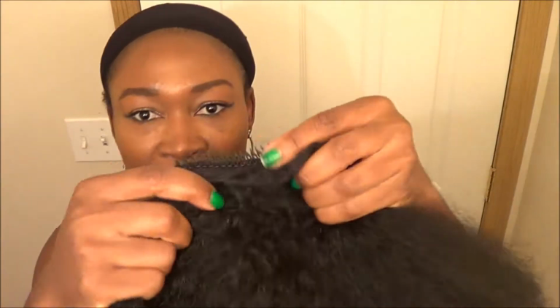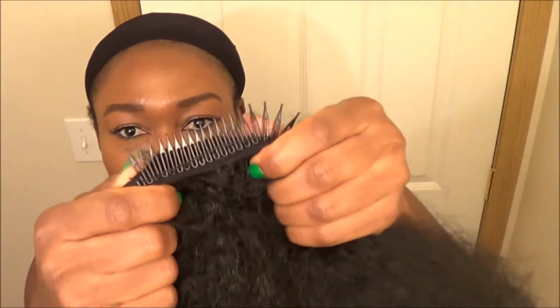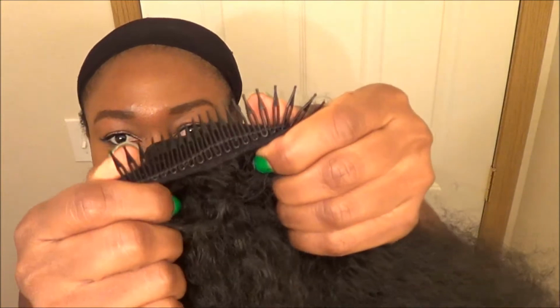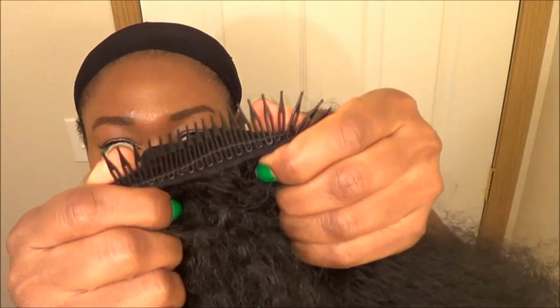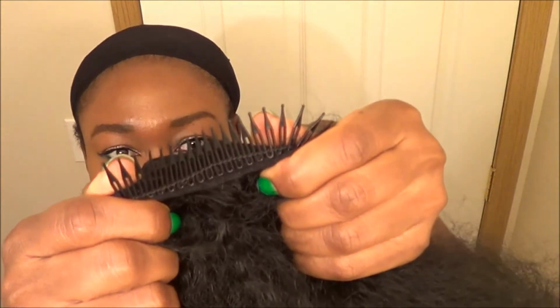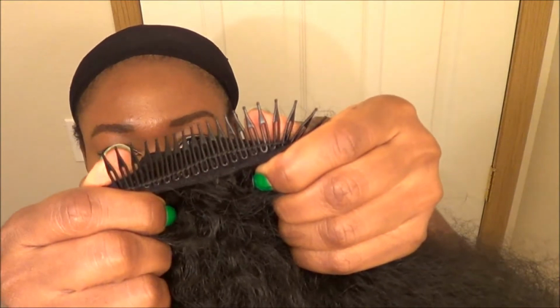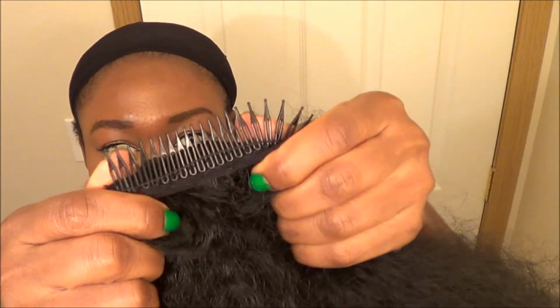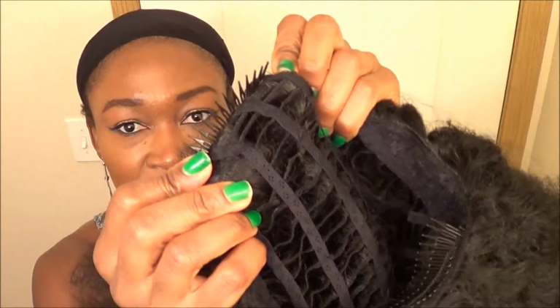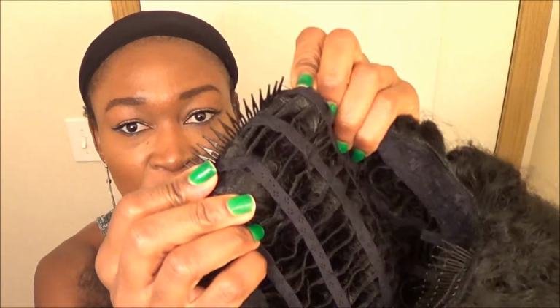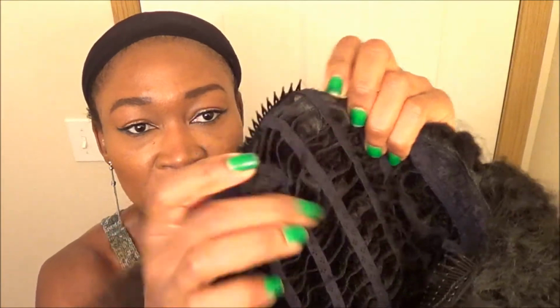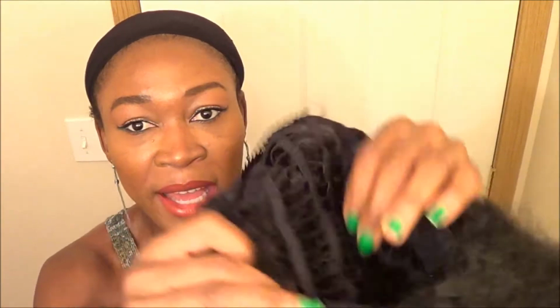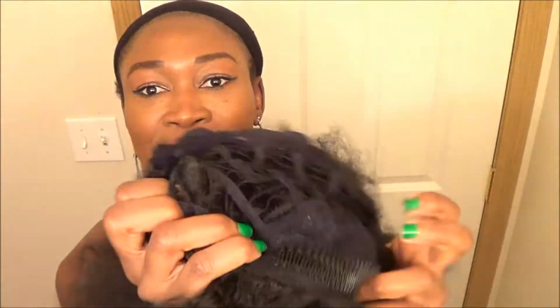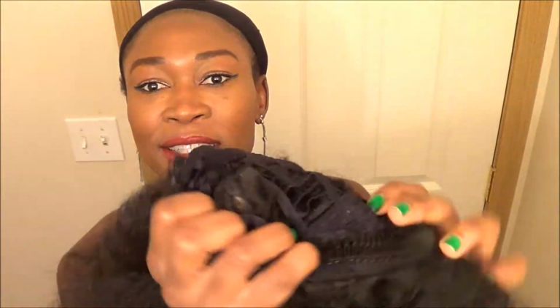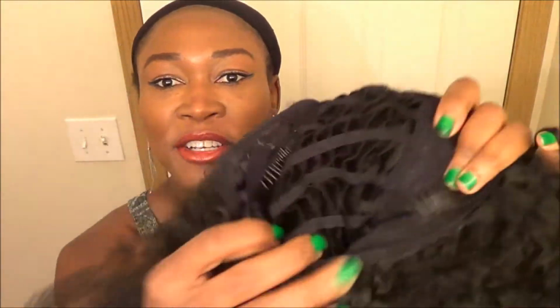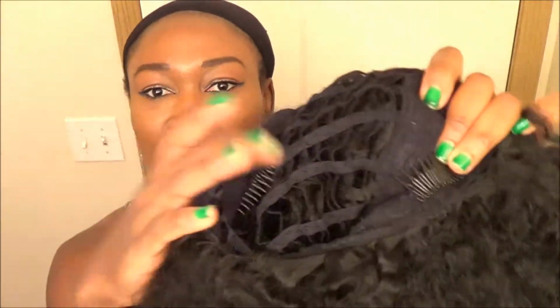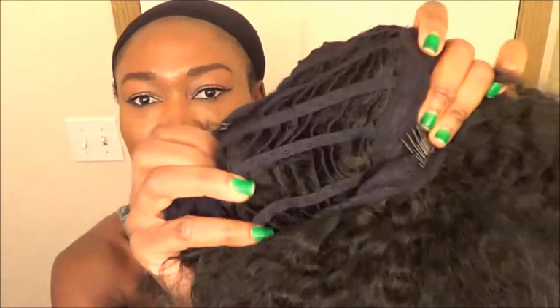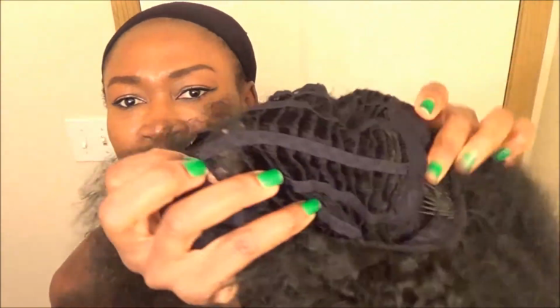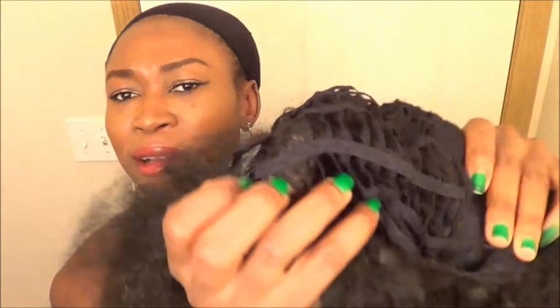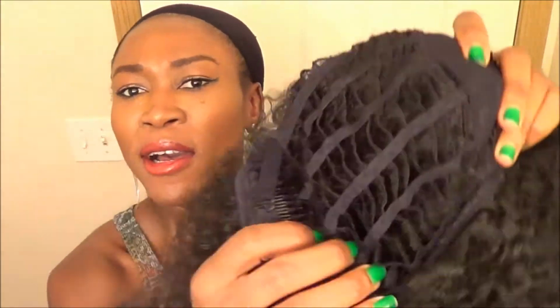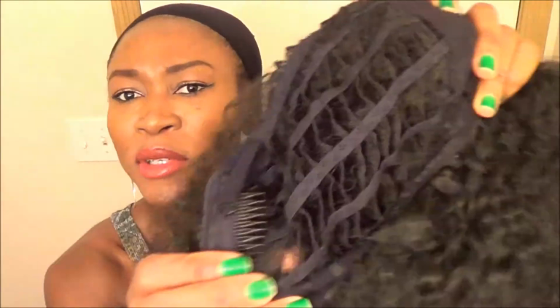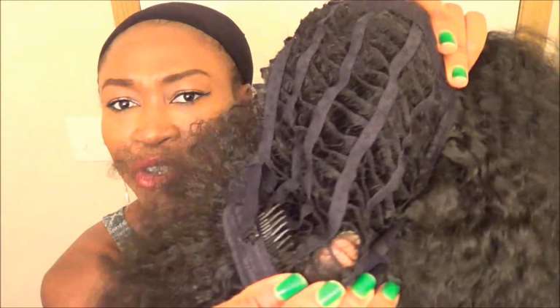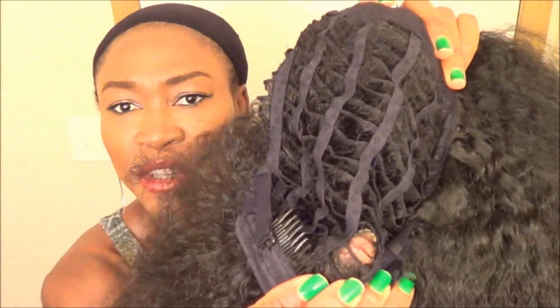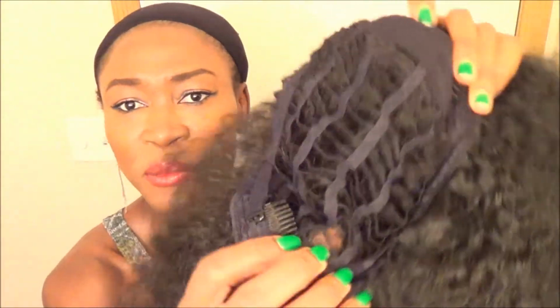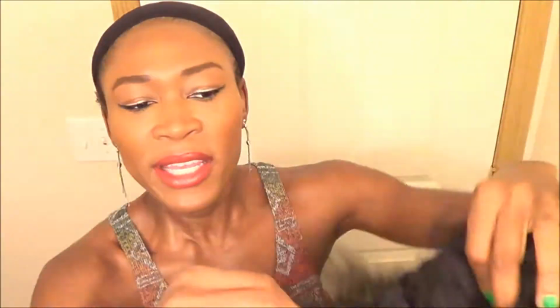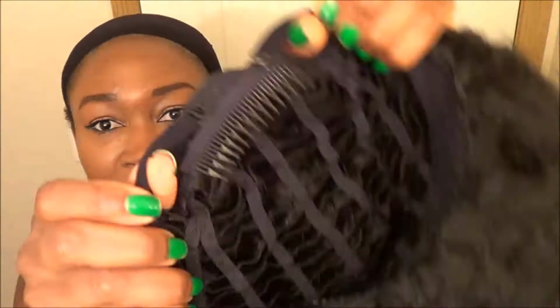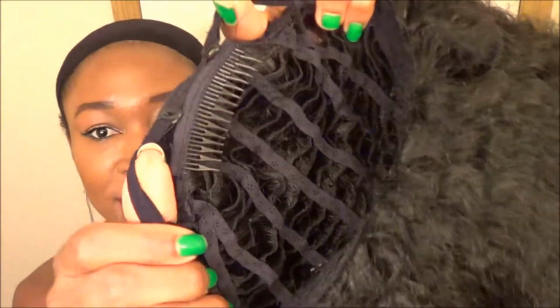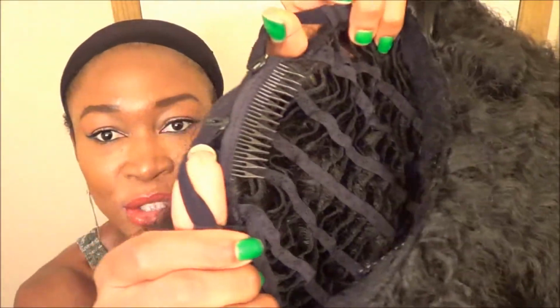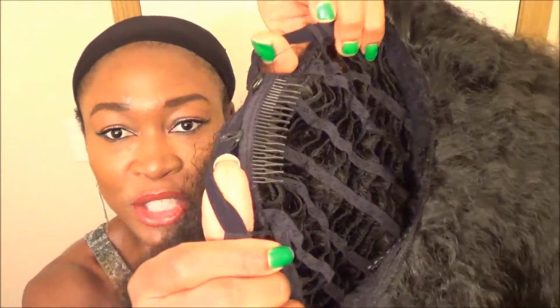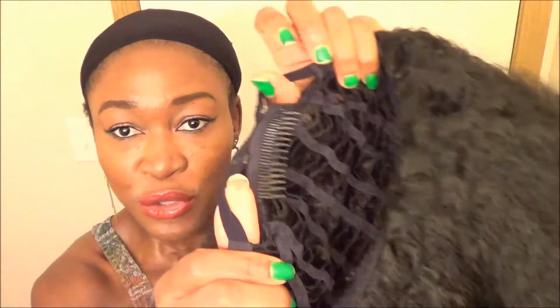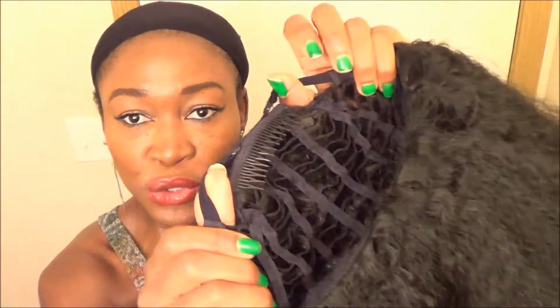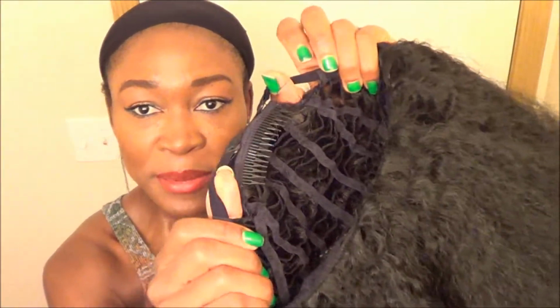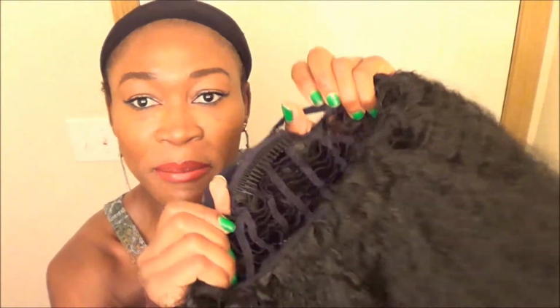It has a comb in the front, another comb in the back, and the interior construction of the wig has two adjustable straps in the back.